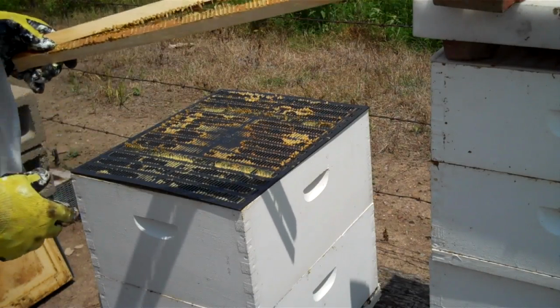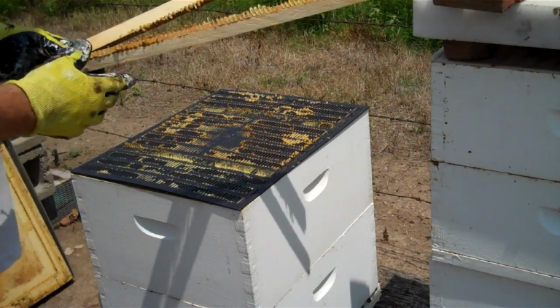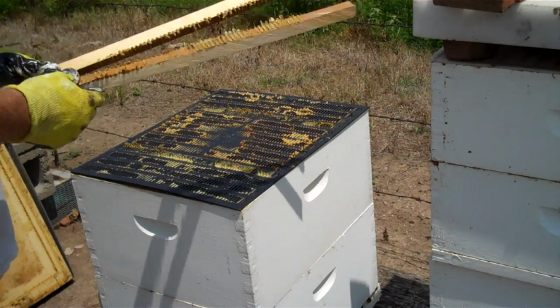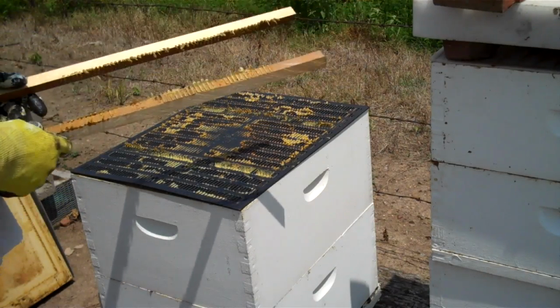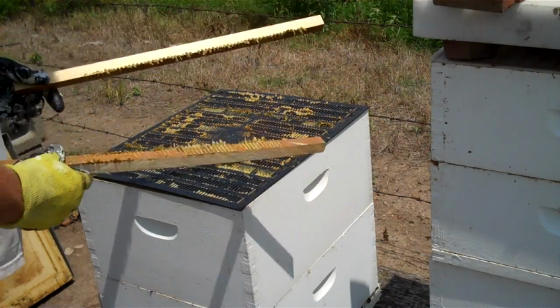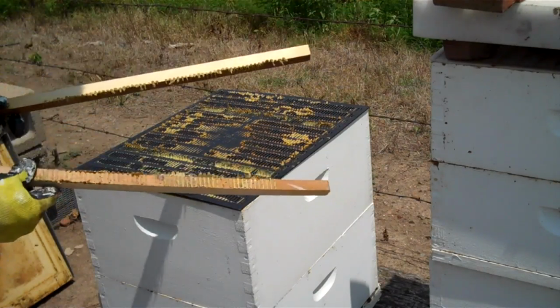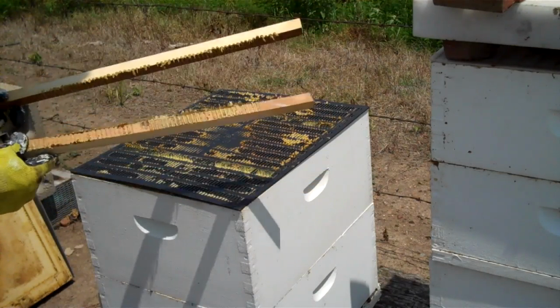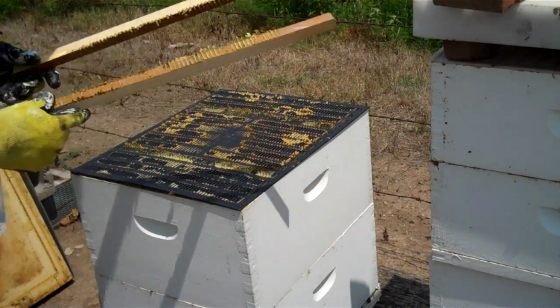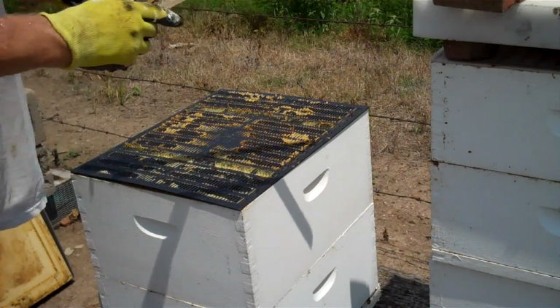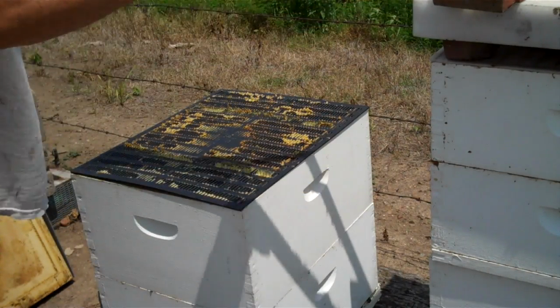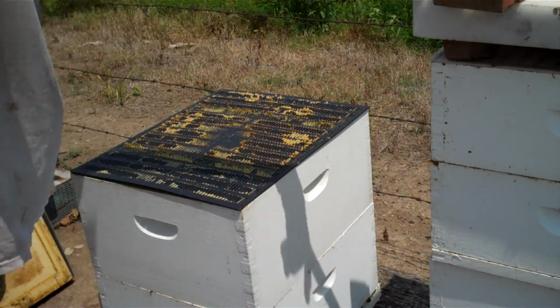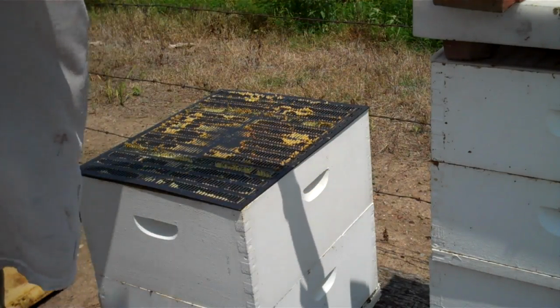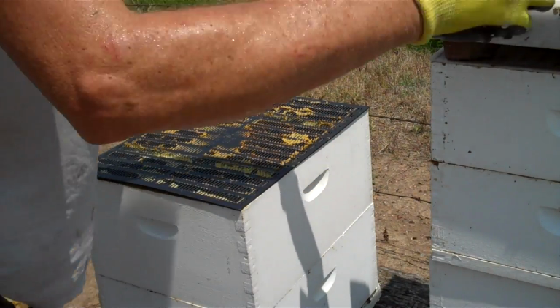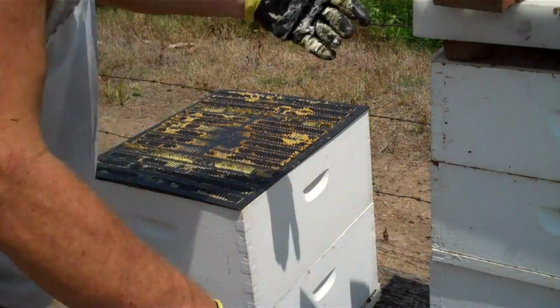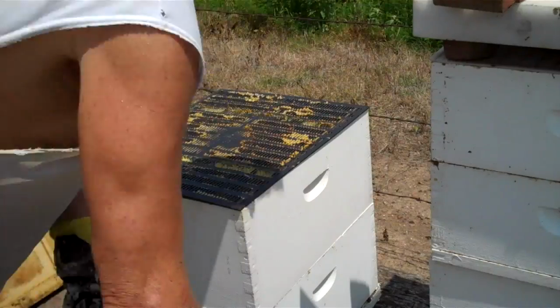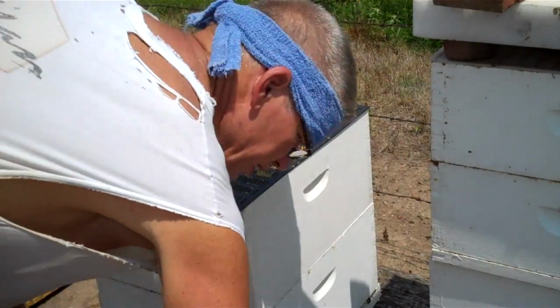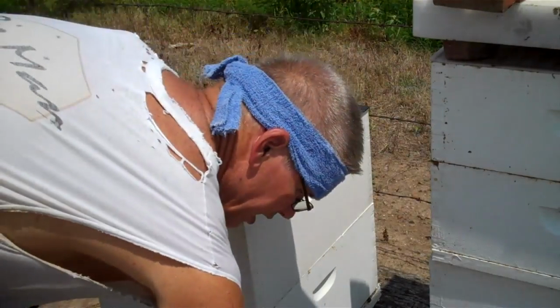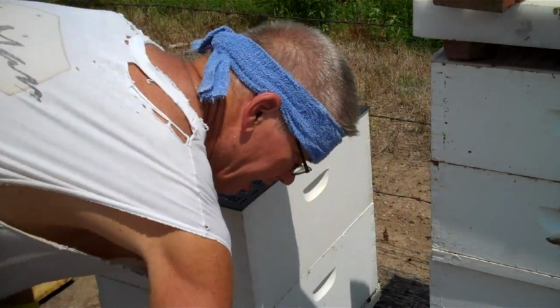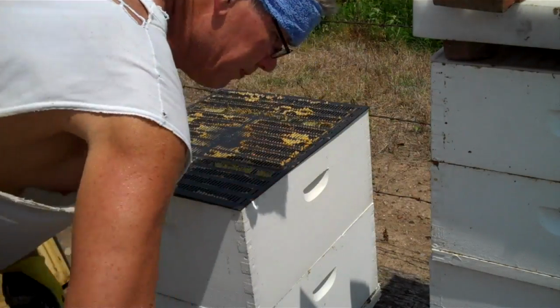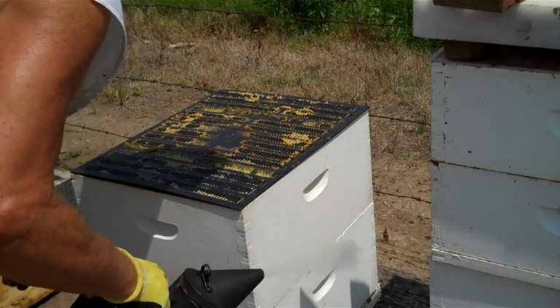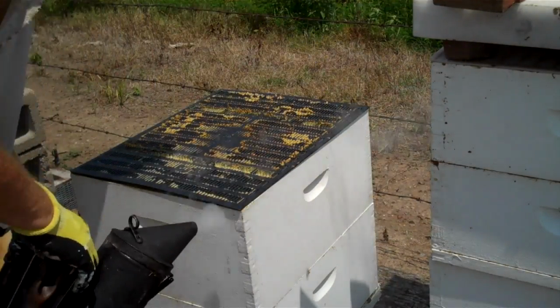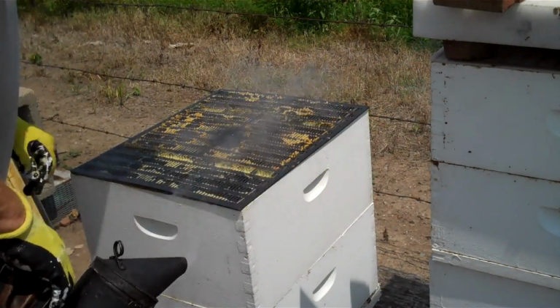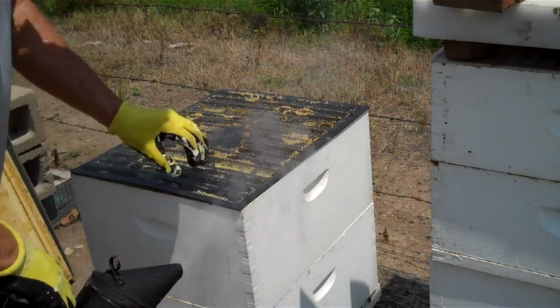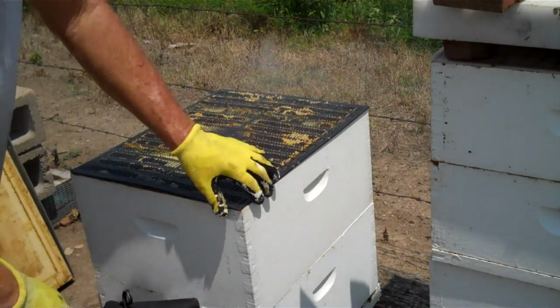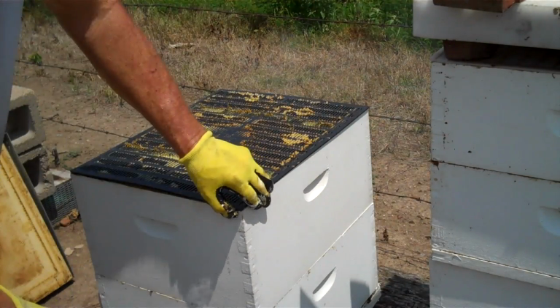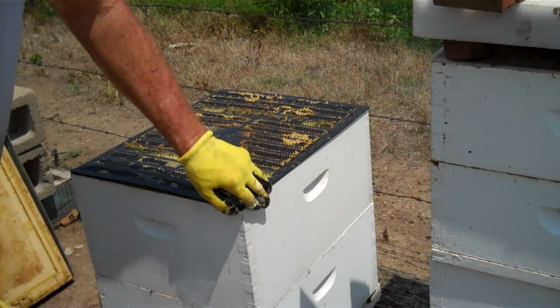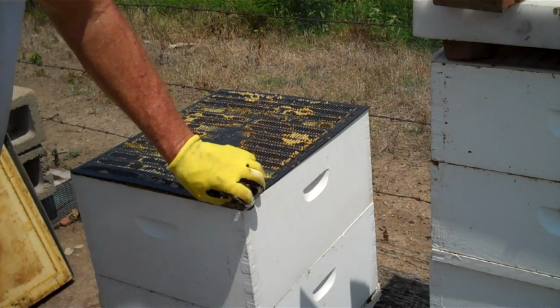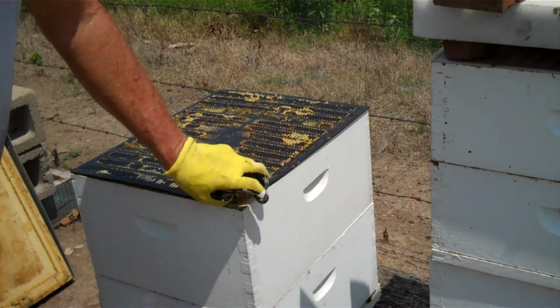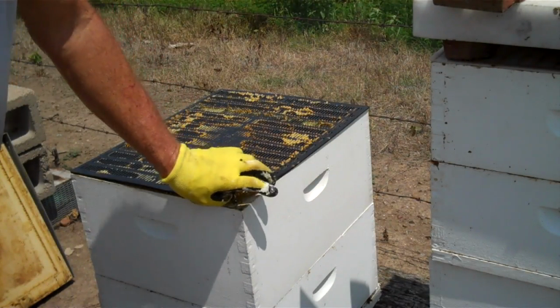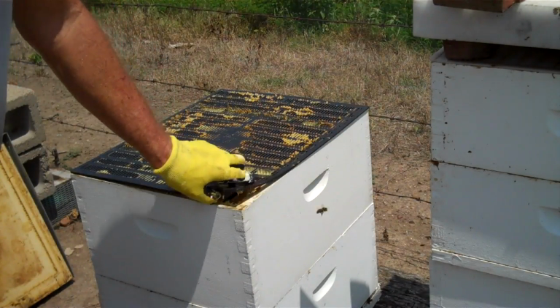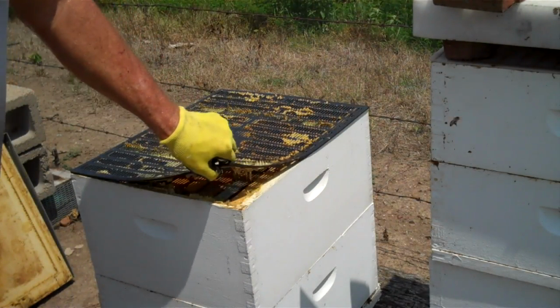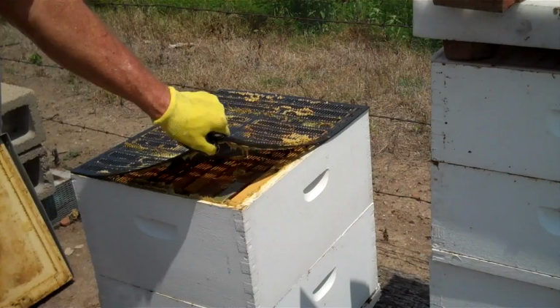So I've taken these sticks off and now I'm going to pull the propolis trap off.